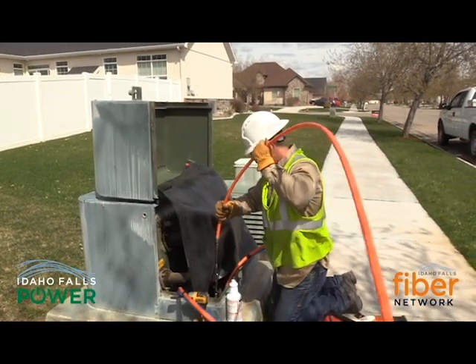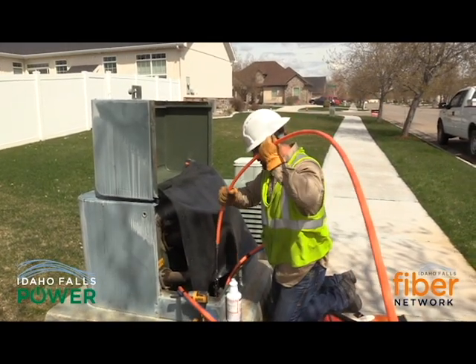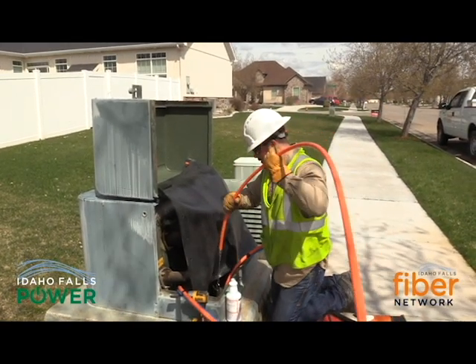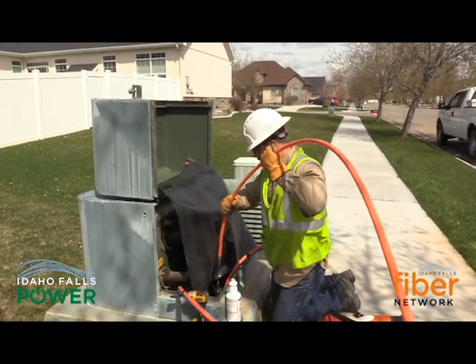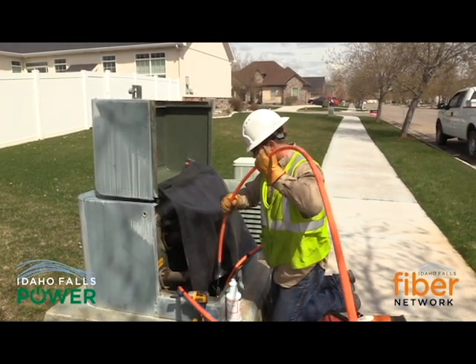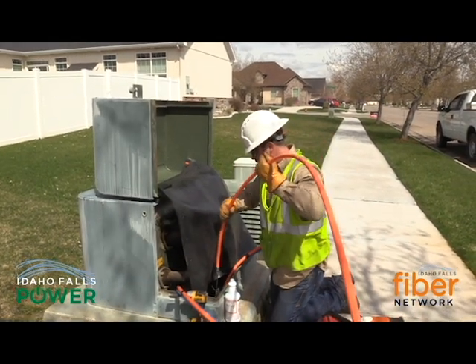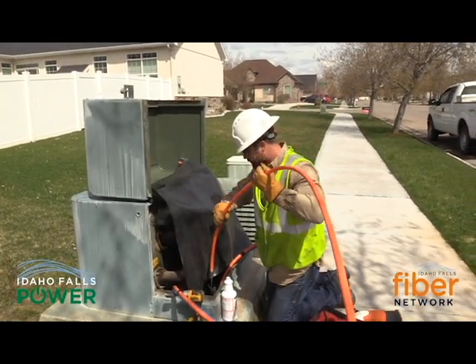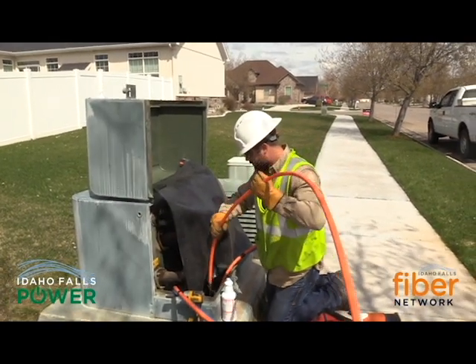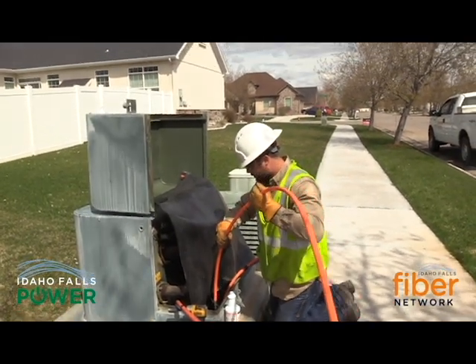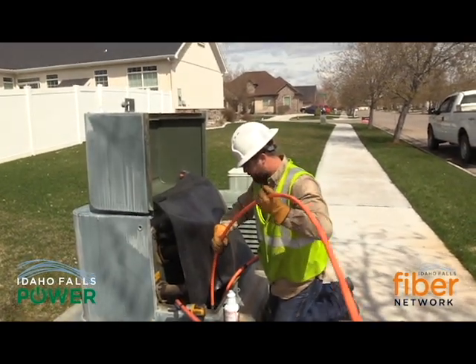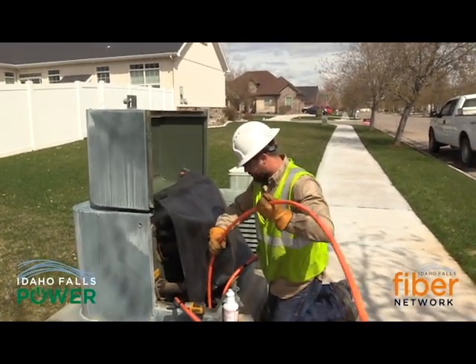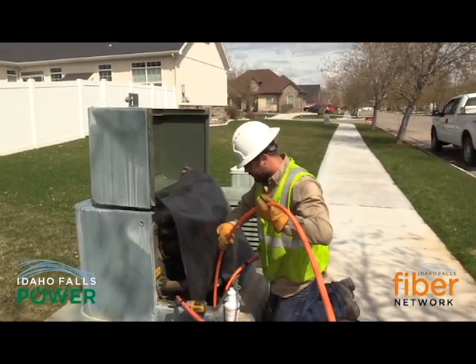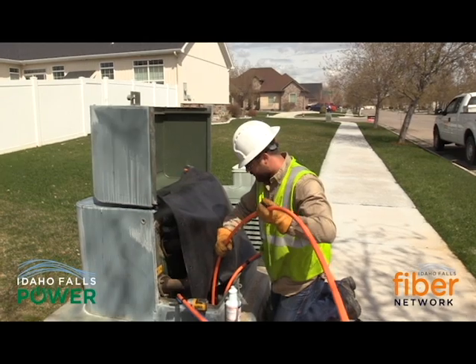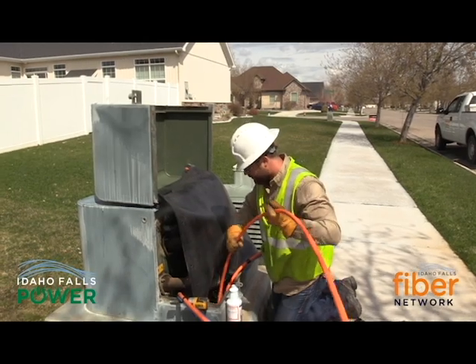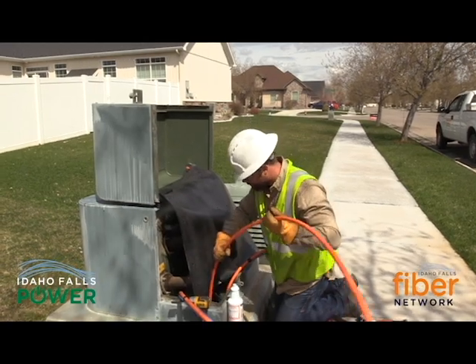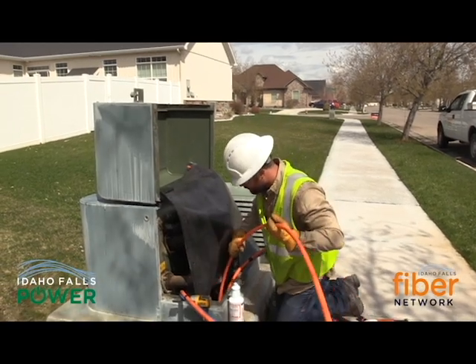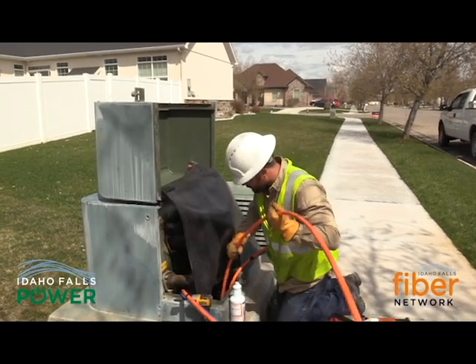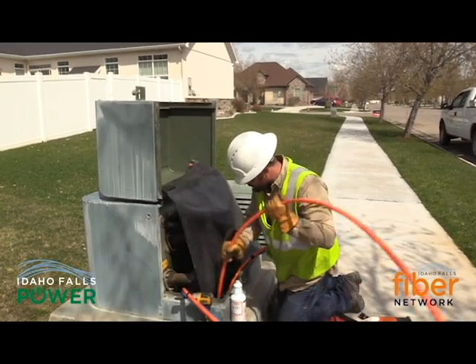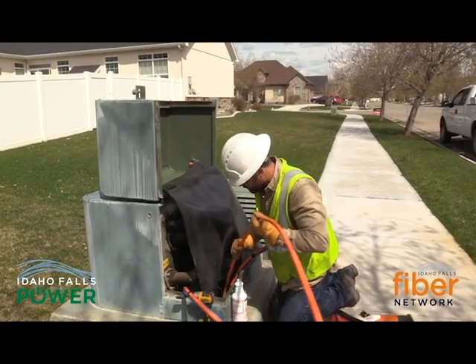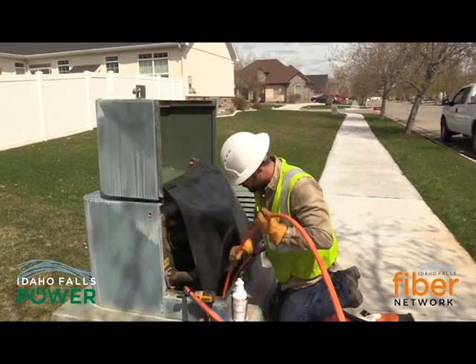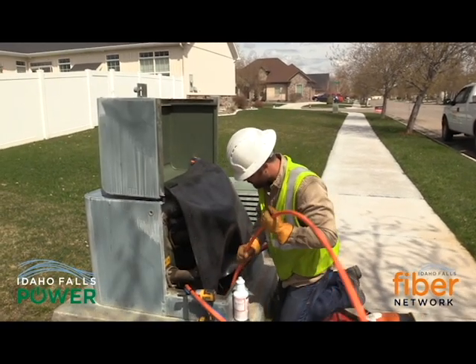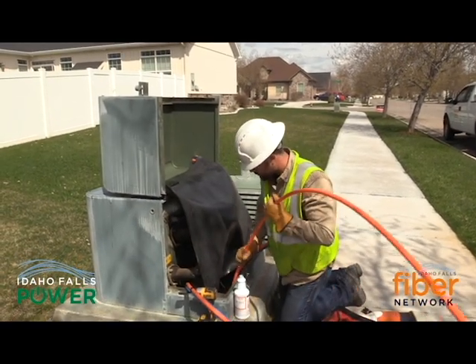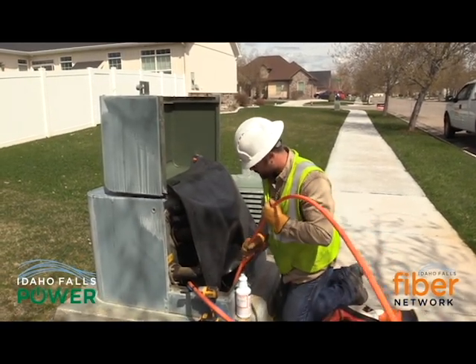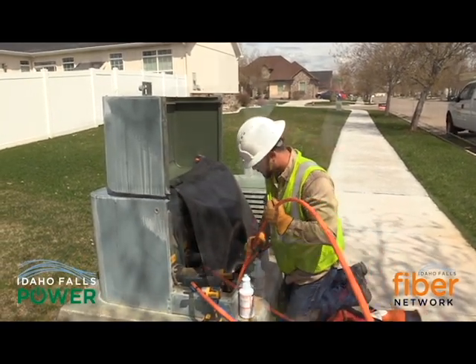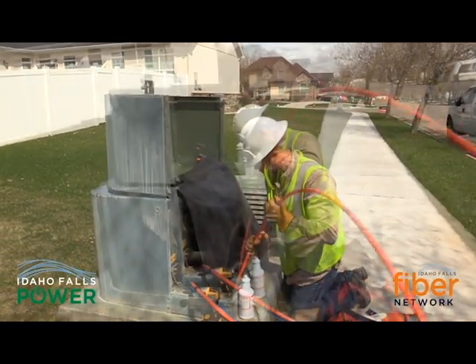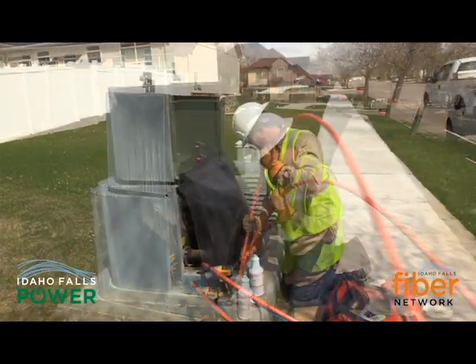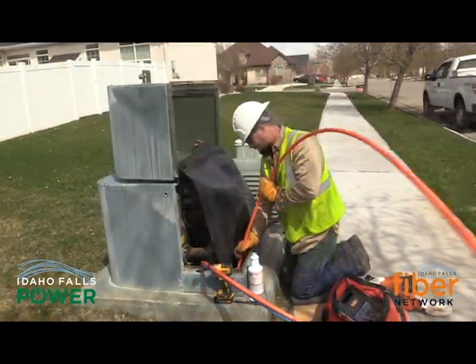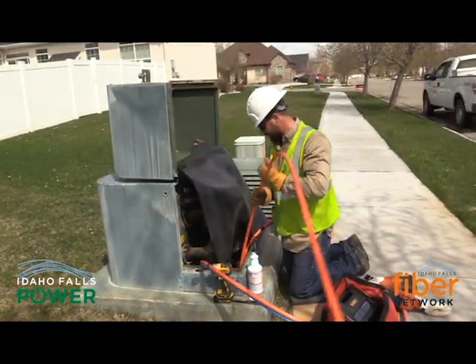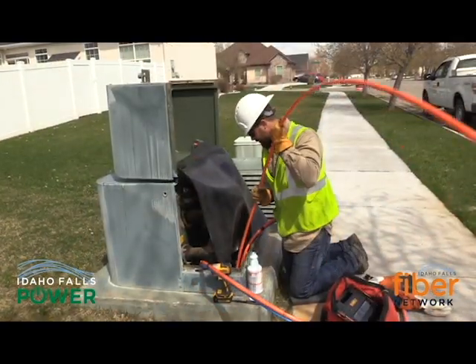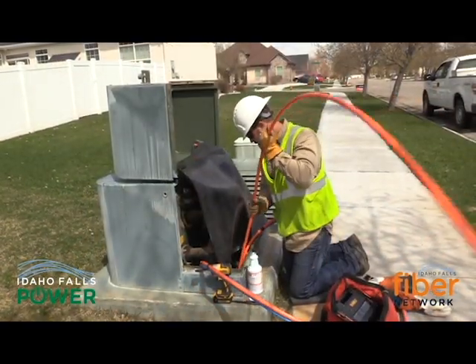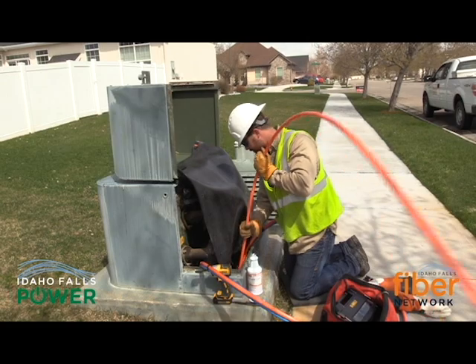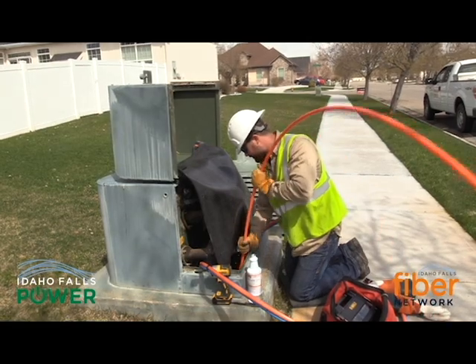With the conduit laid, fiber crews can now come back at a later date and actually pull the fiber strand through the conduit in preparation to connect people to the network.